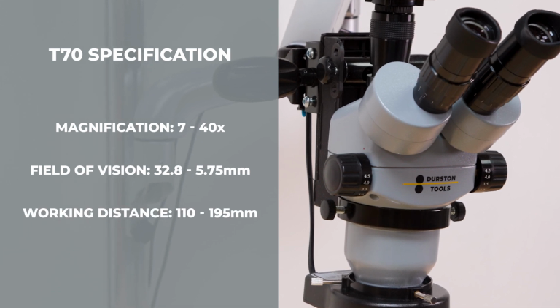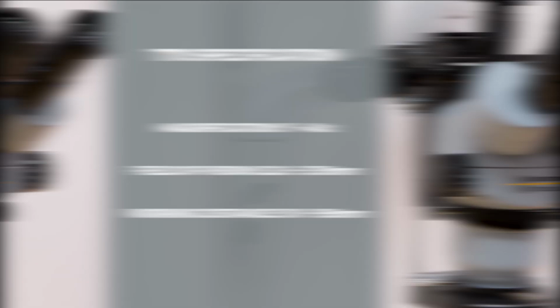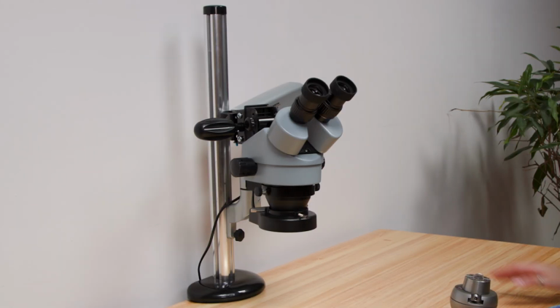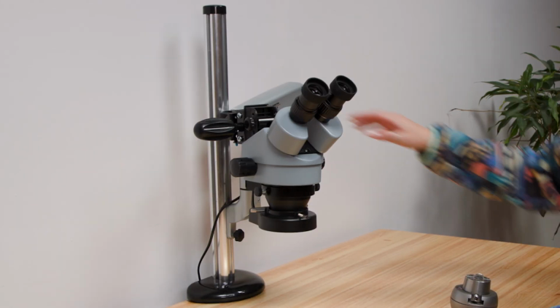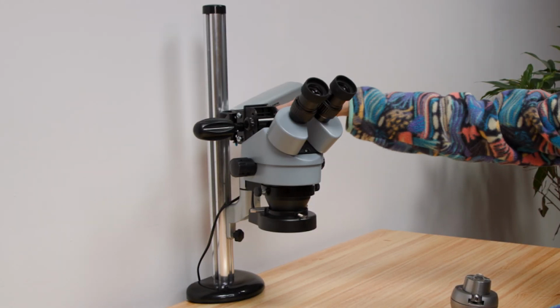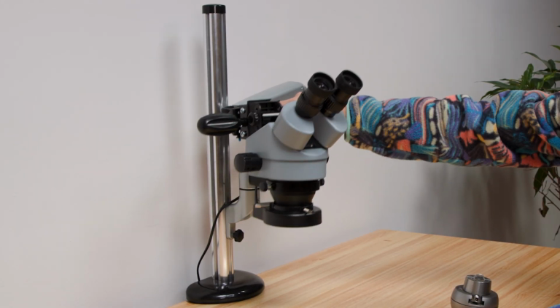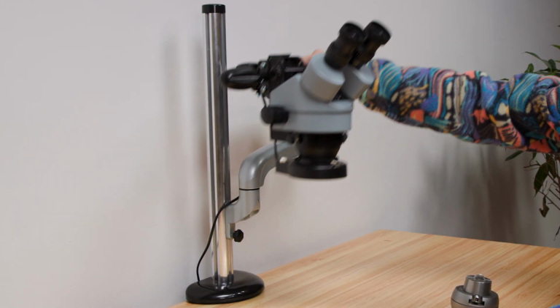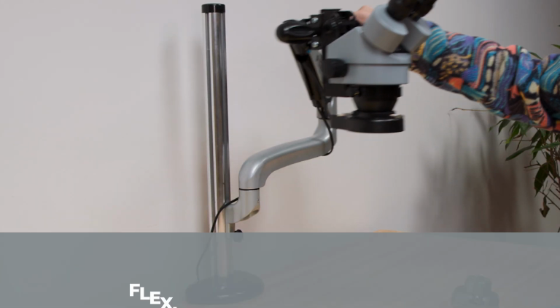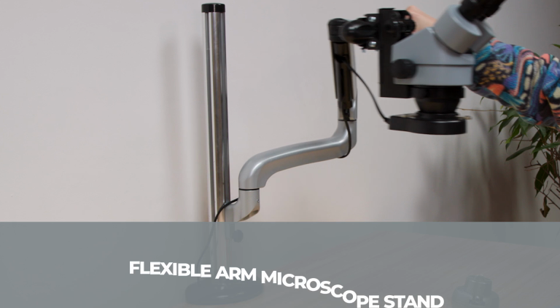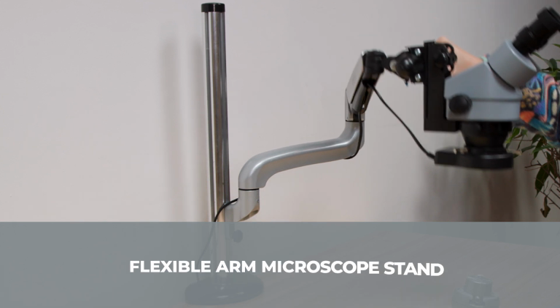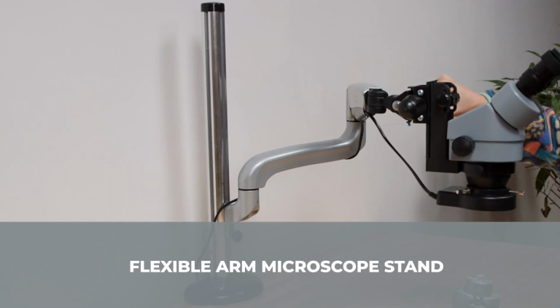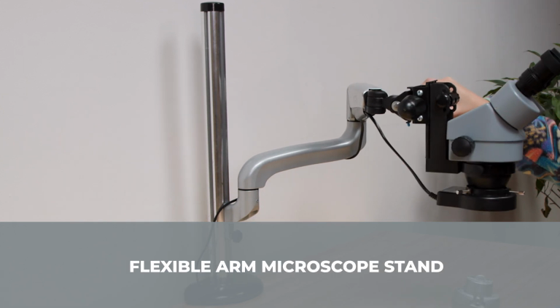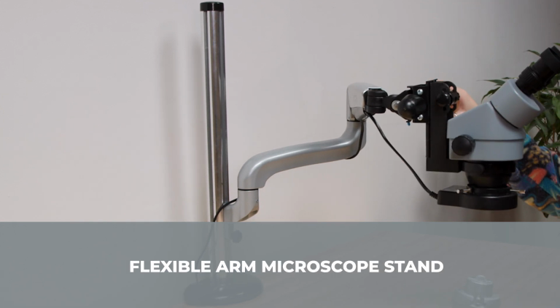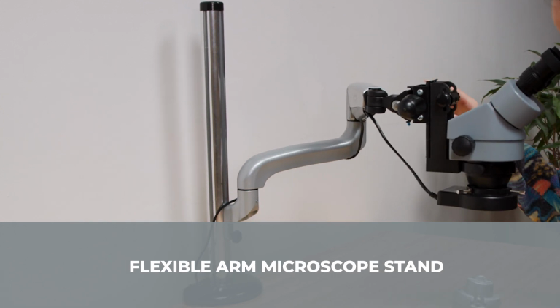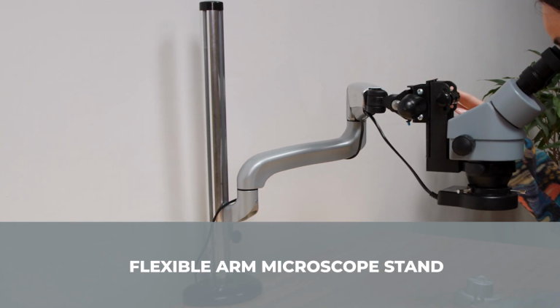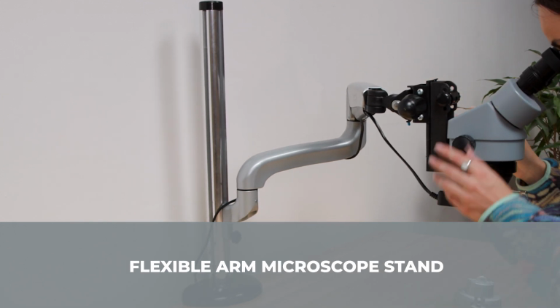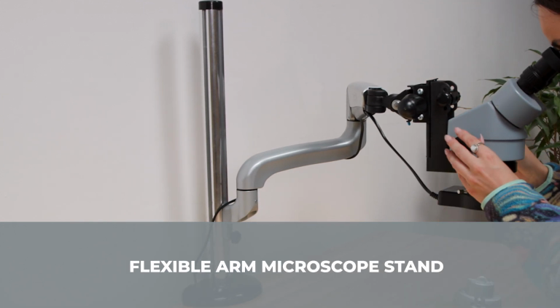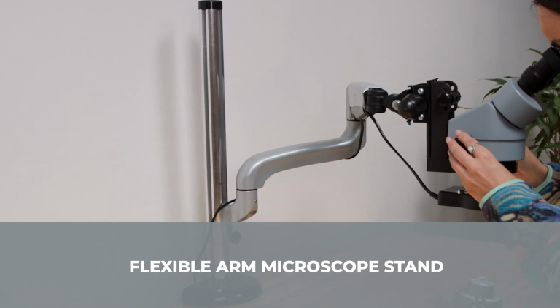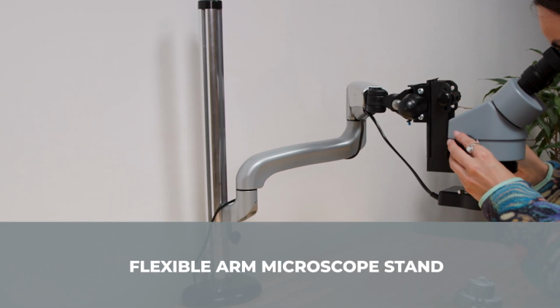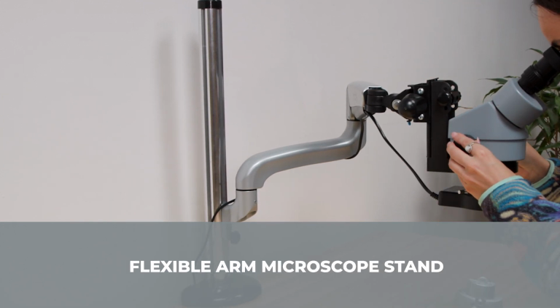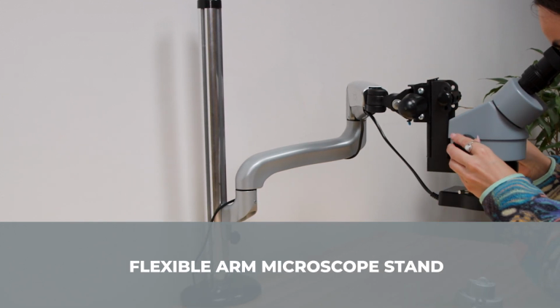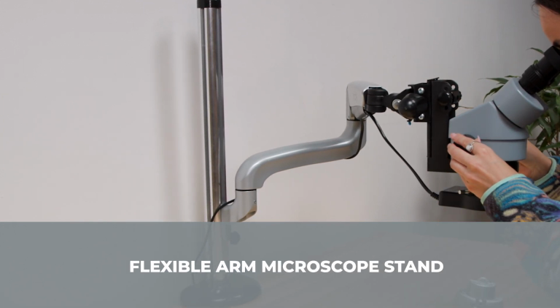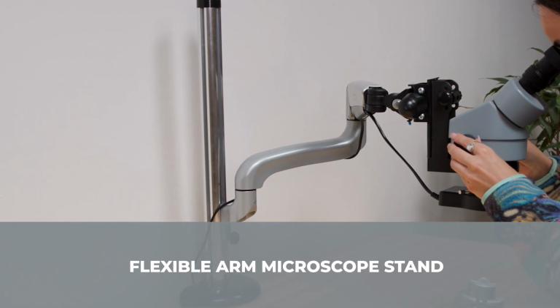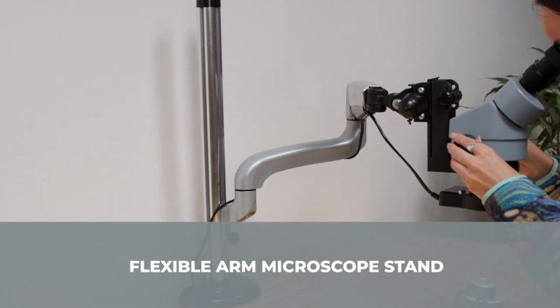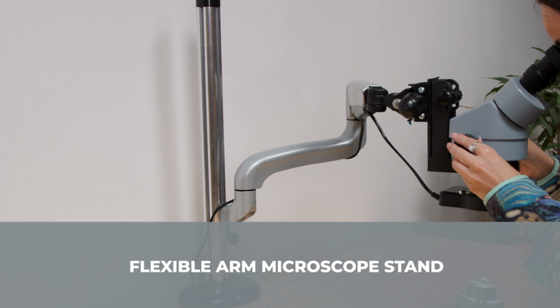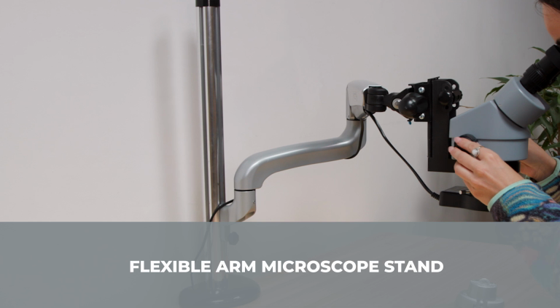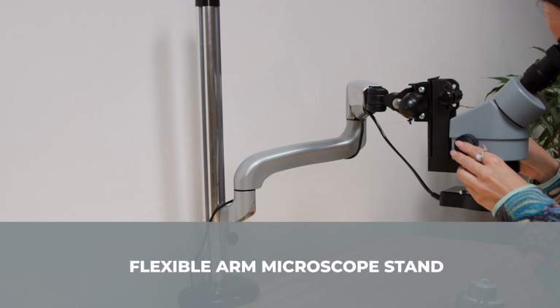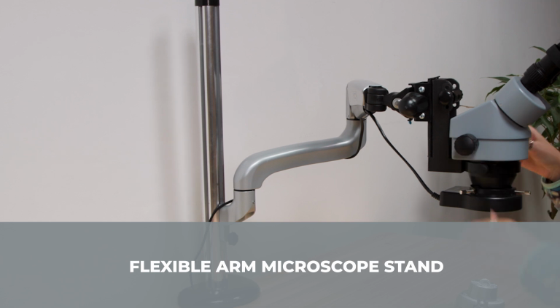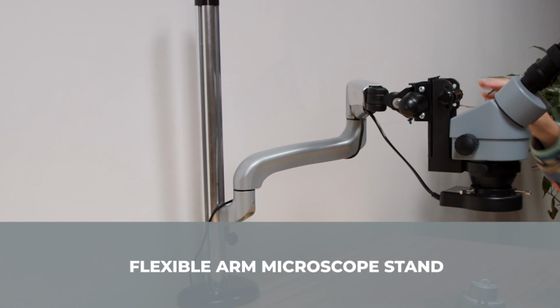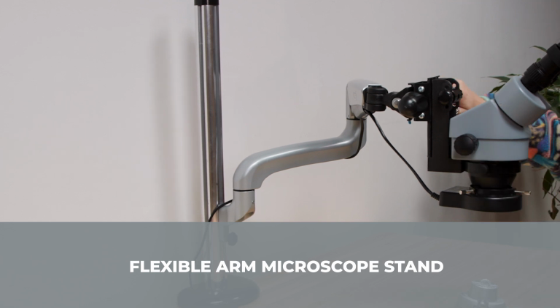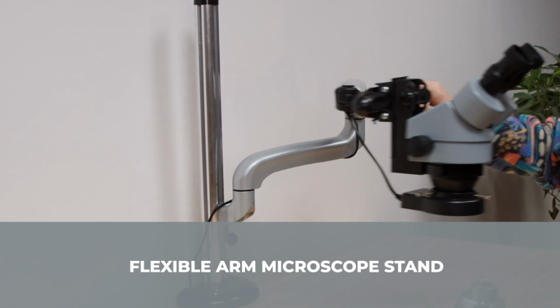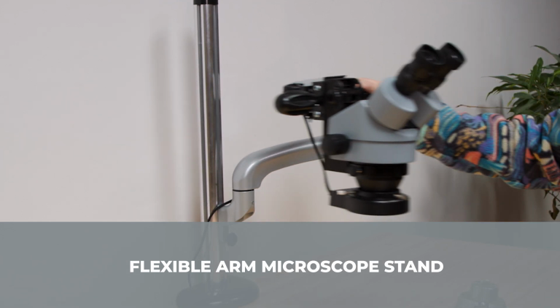All models come complete with the Durstan flexible arm stand, featuring Durstan design clamp or screw attachment, with full adjustment and flexibility.